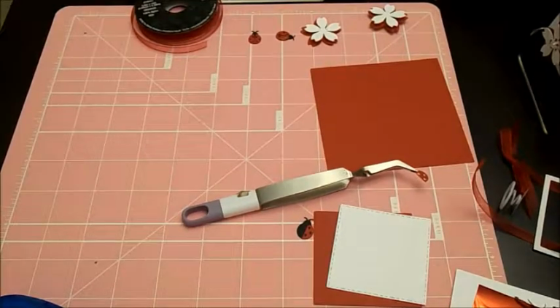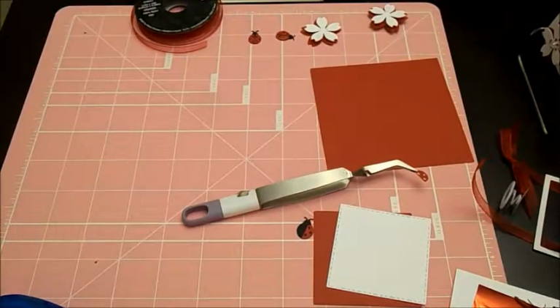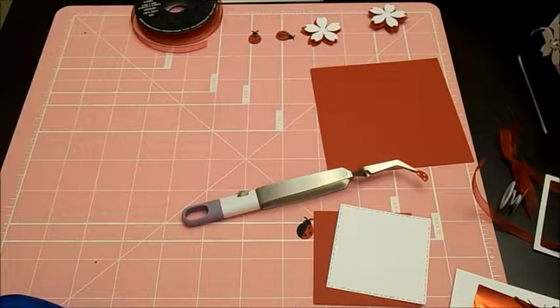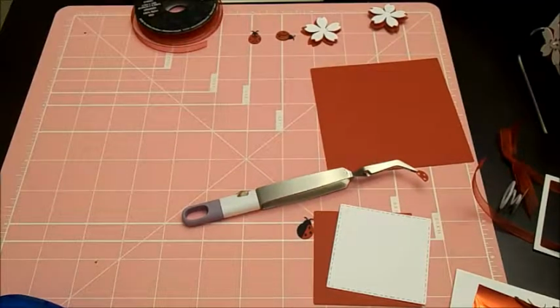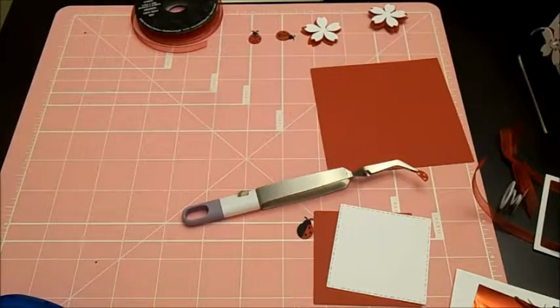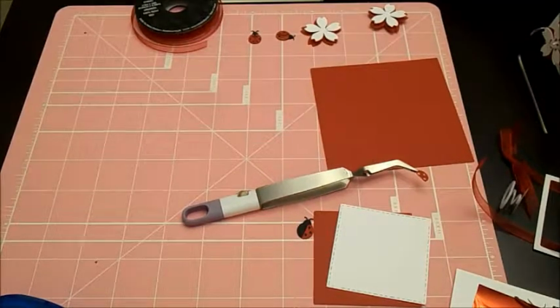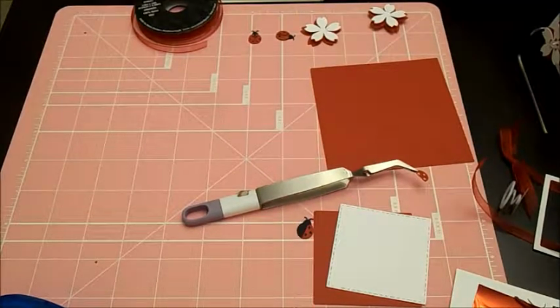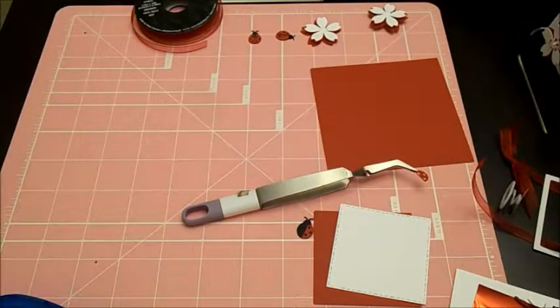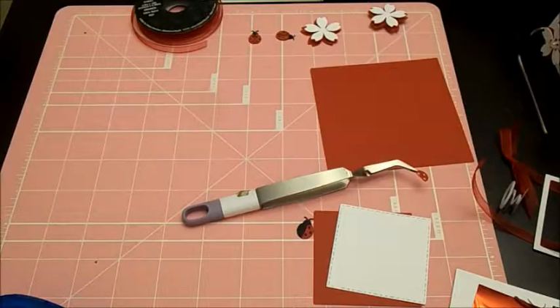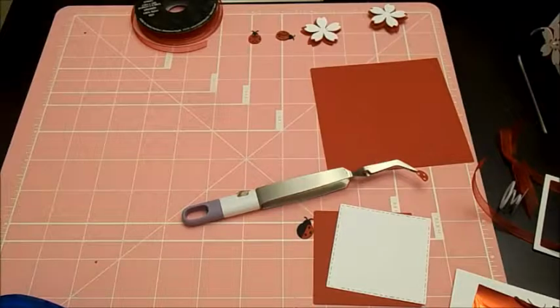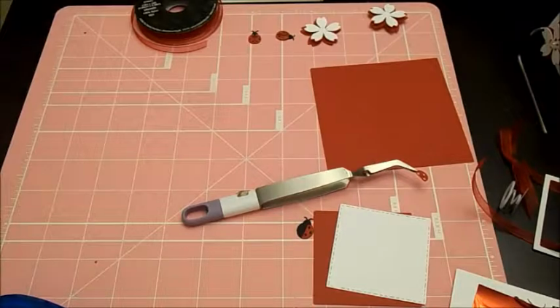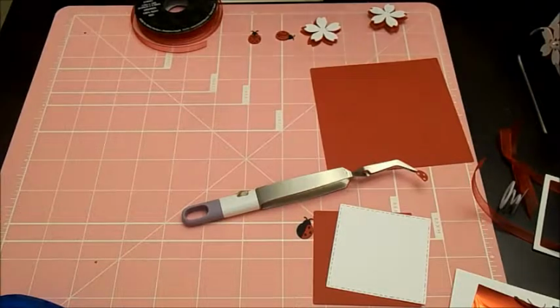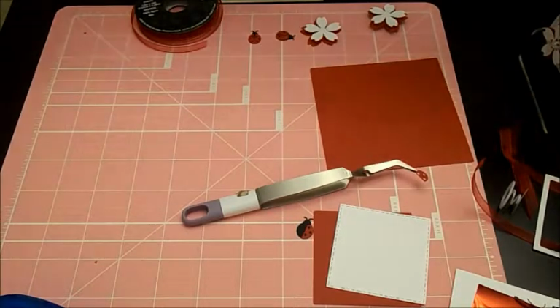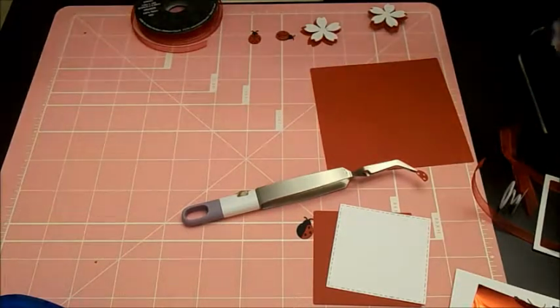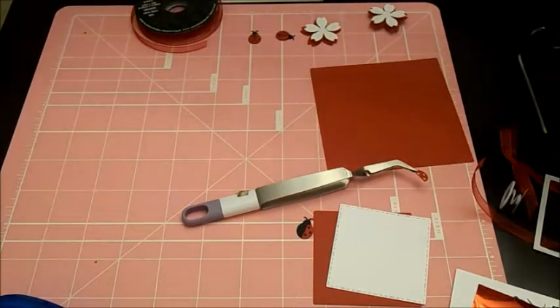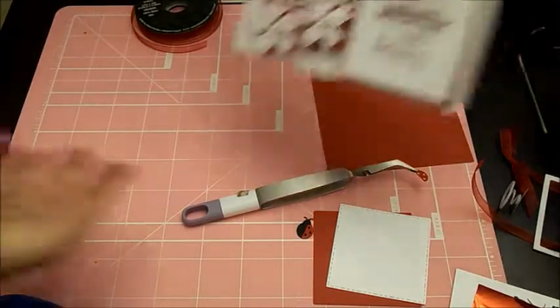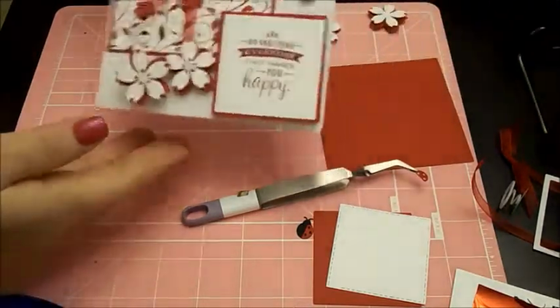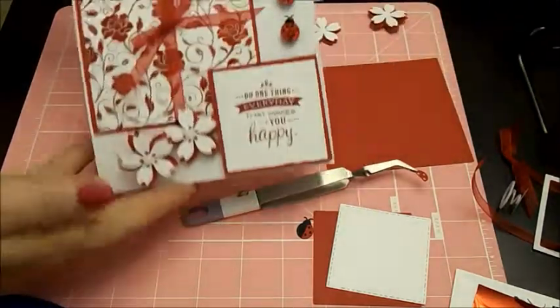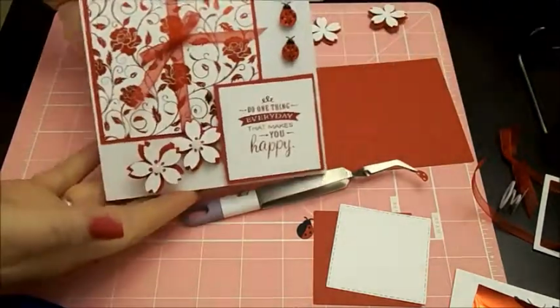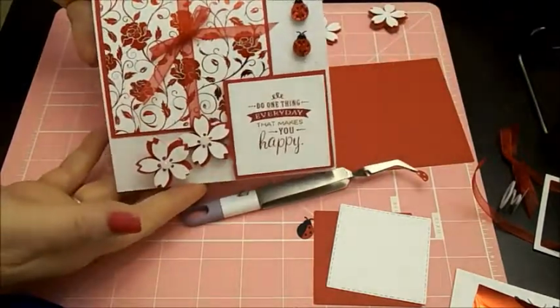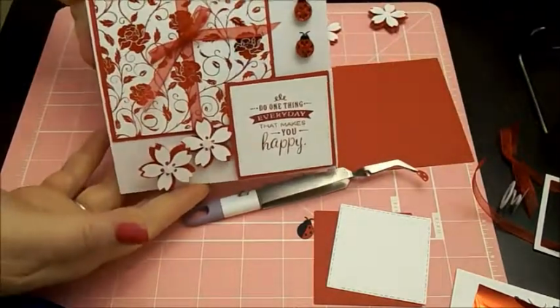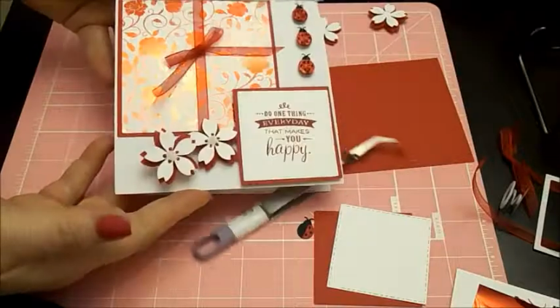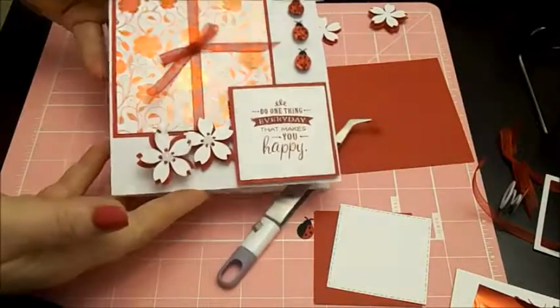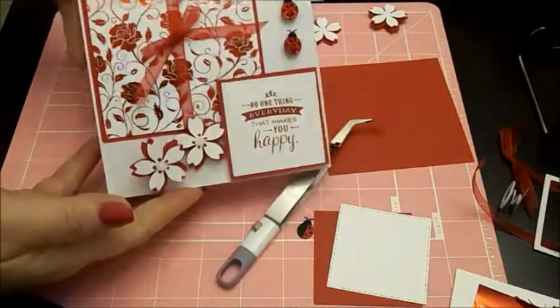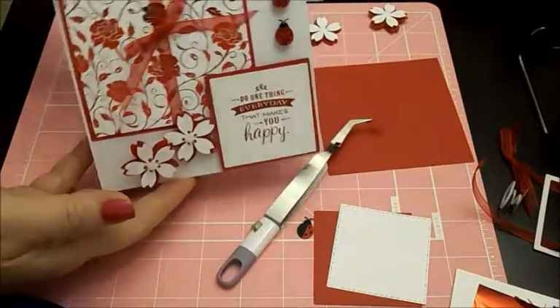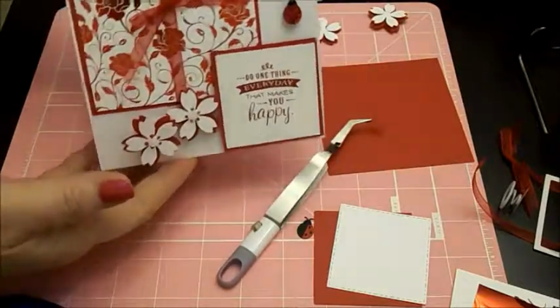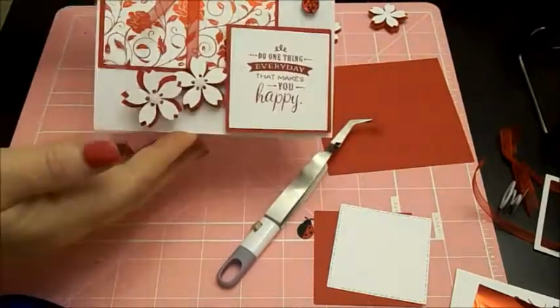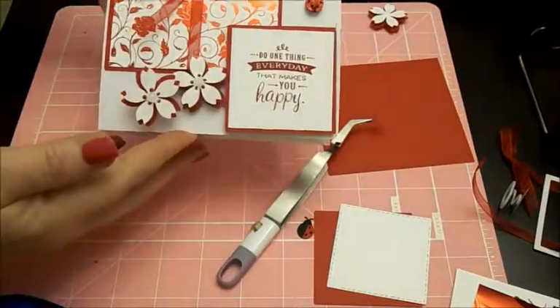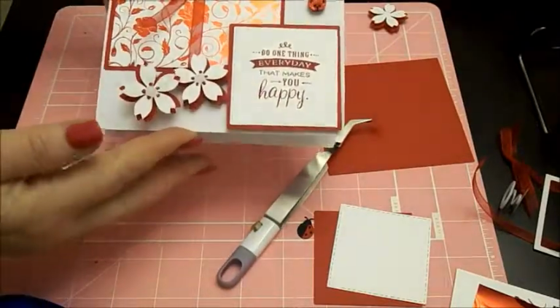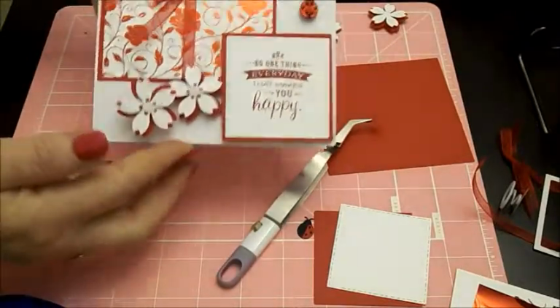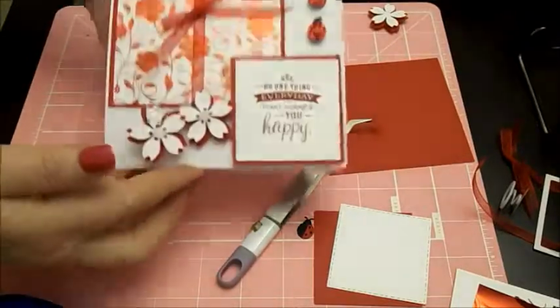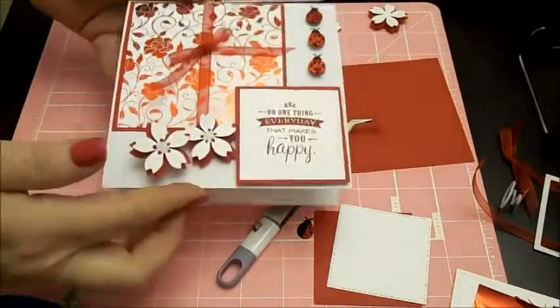Hi guys, it's April with Cricut Crafting with April. Today we're going to be making a Gina K foil card. I'm just calling this my Be Happy card.